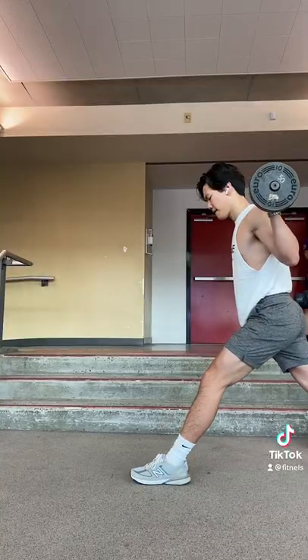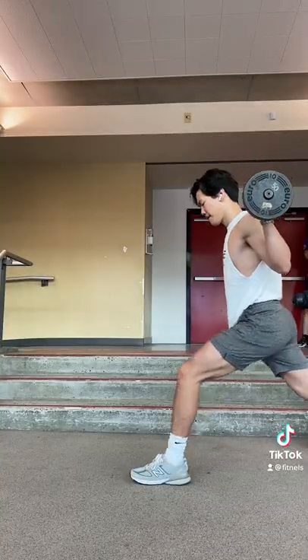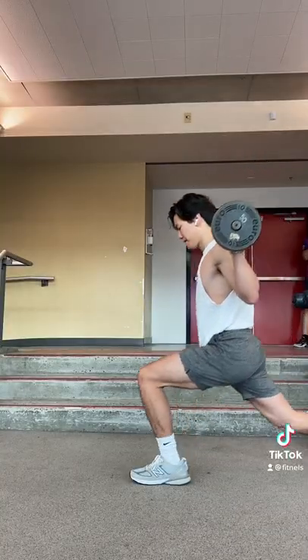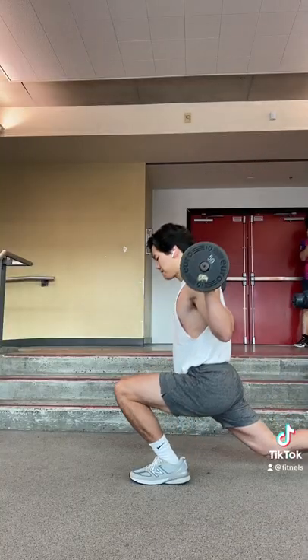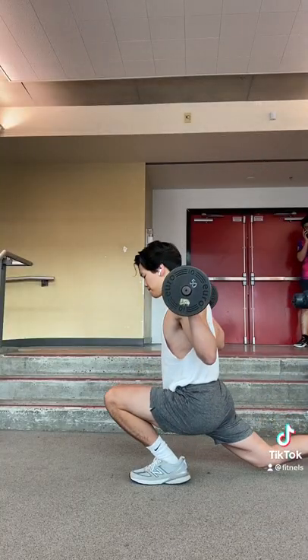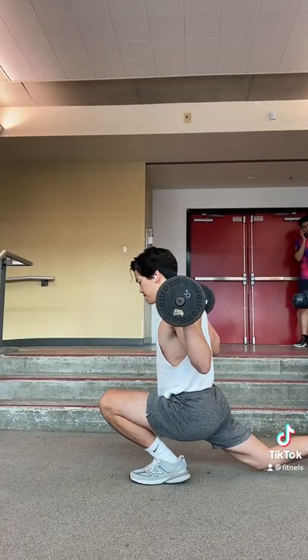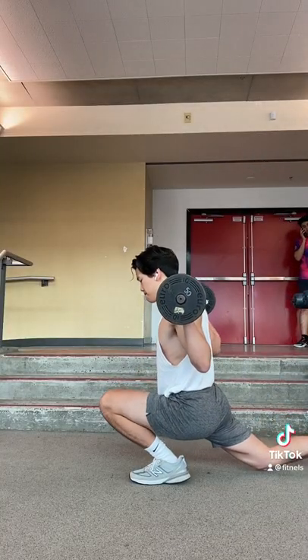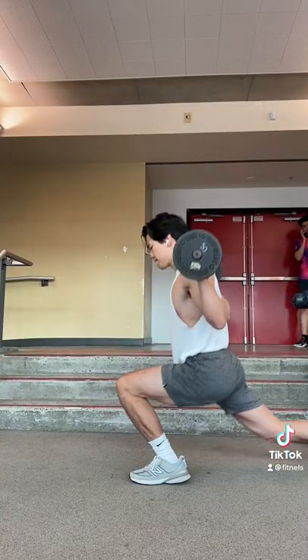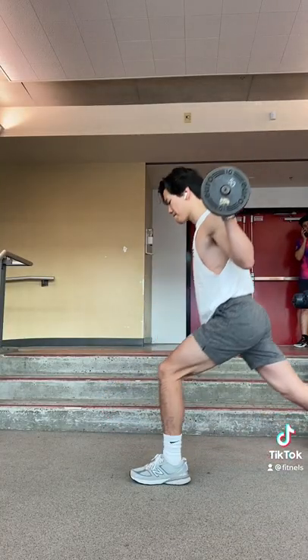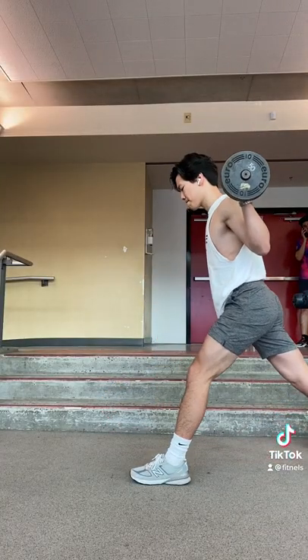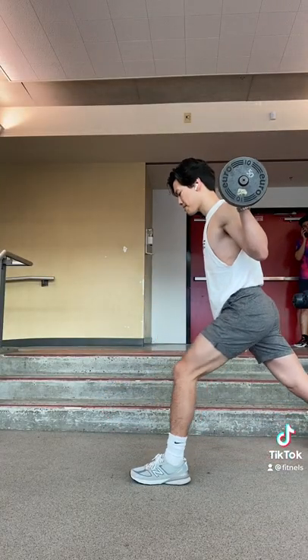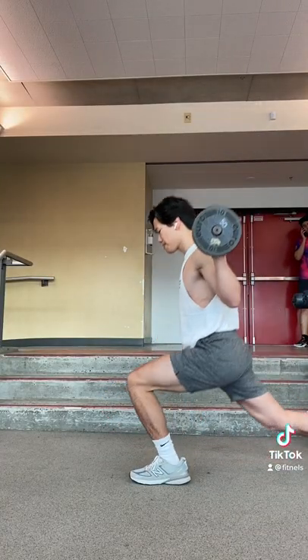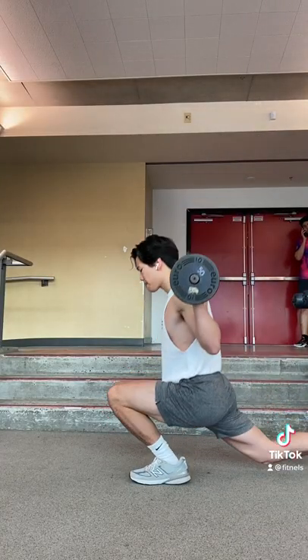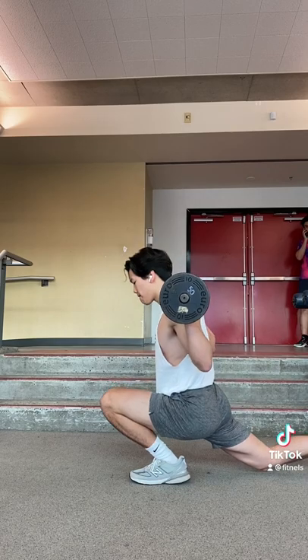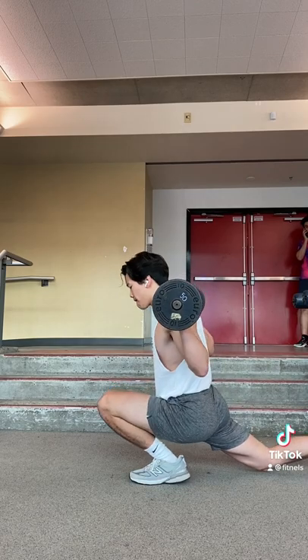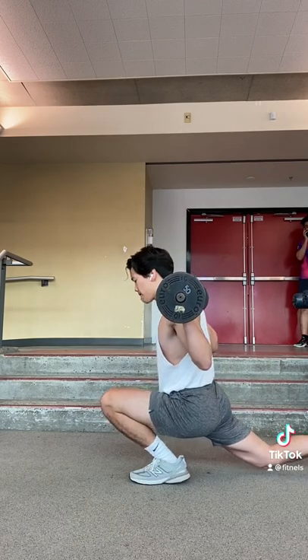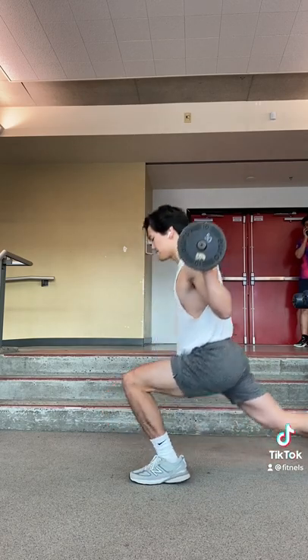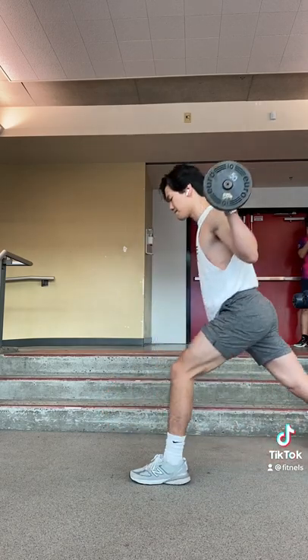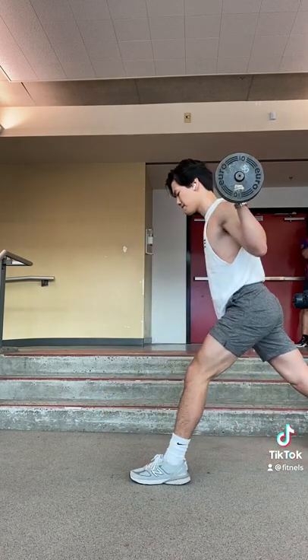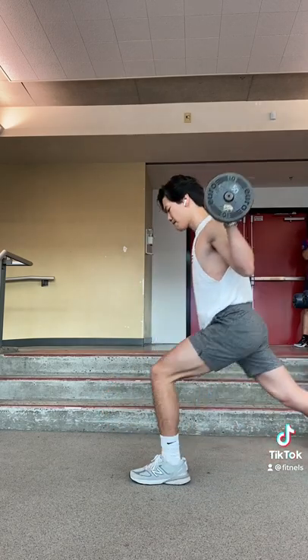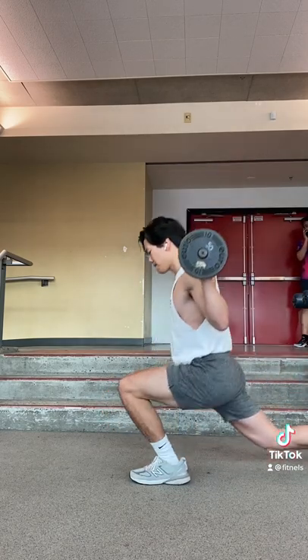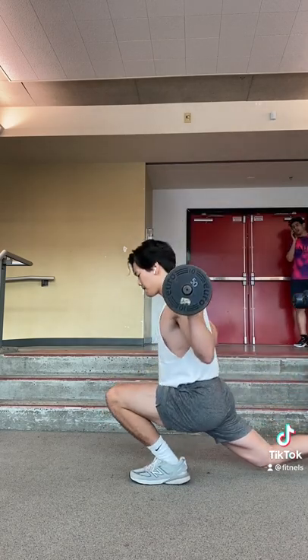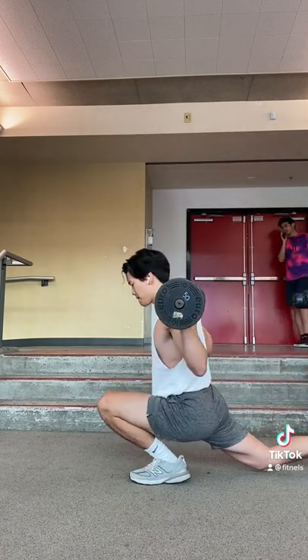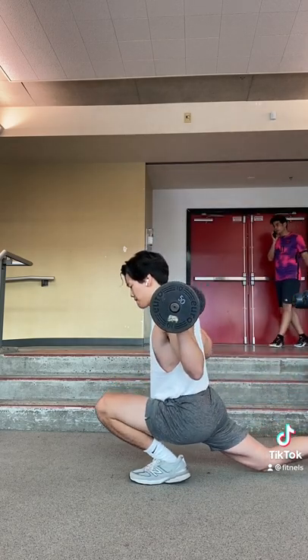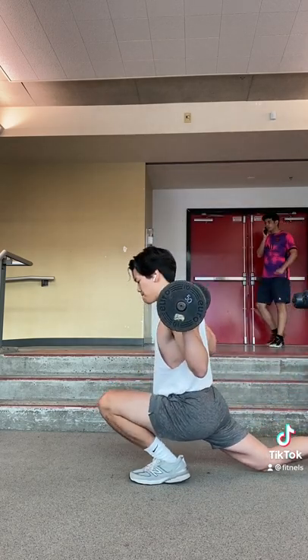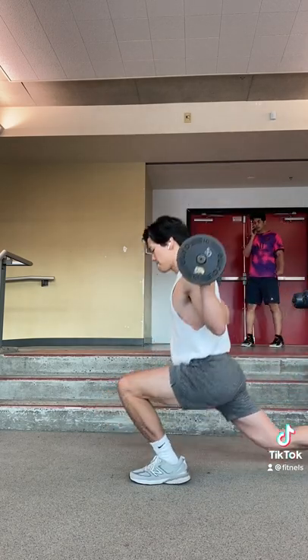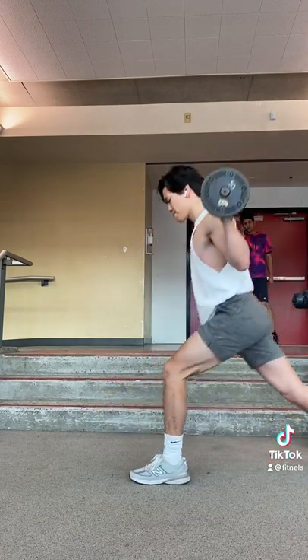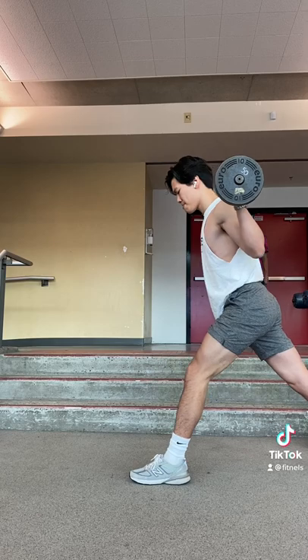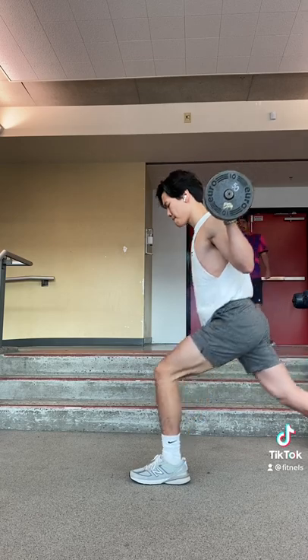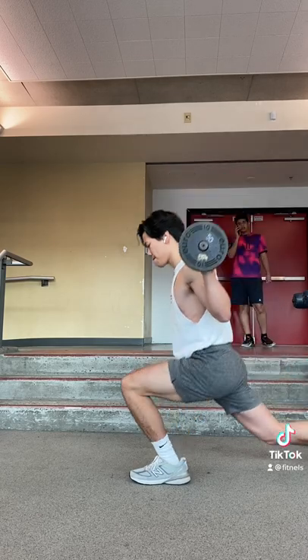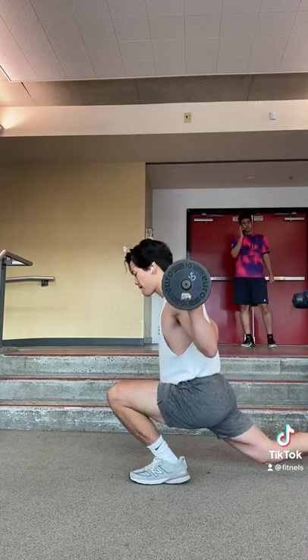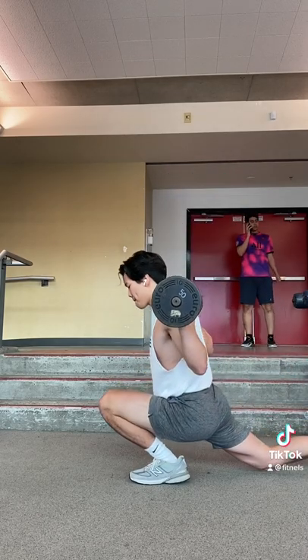For the legs we do the ATG split squat, which is done in a full range of motion, as you can see my hamstring on my calf. This exercise is really good for bulletproofing your knees and also working the VMO or teardrop muscle of the quad.